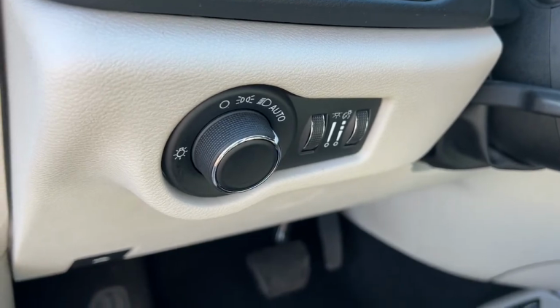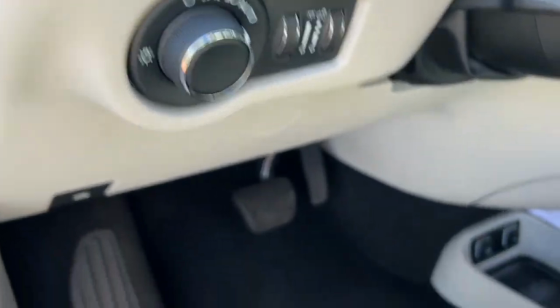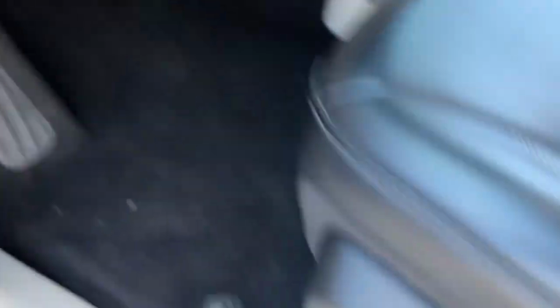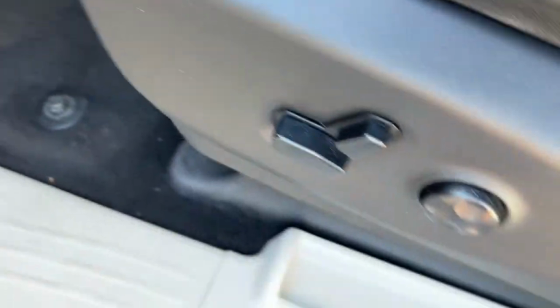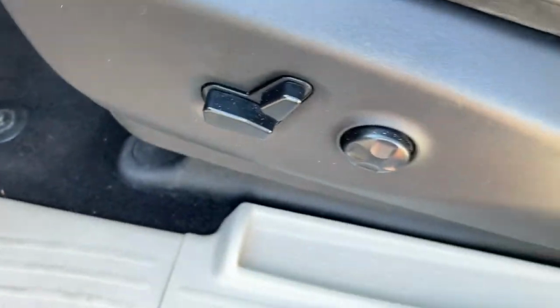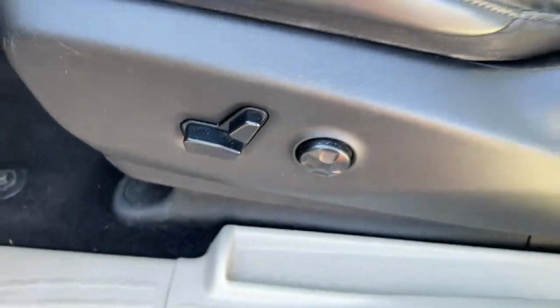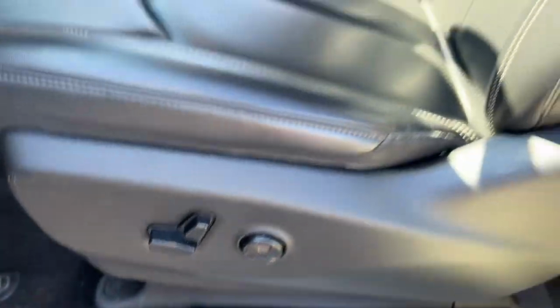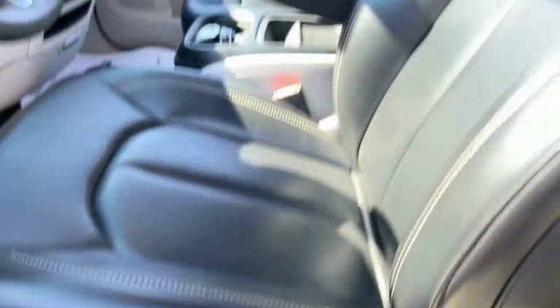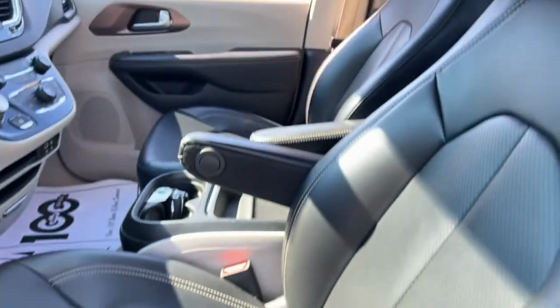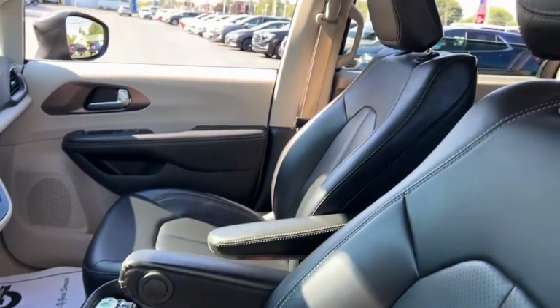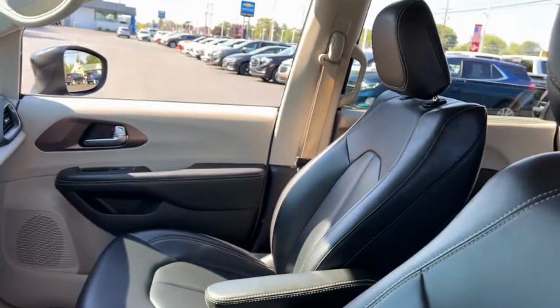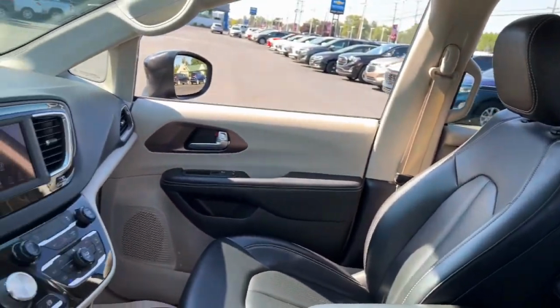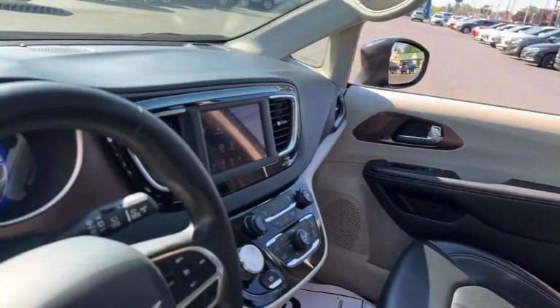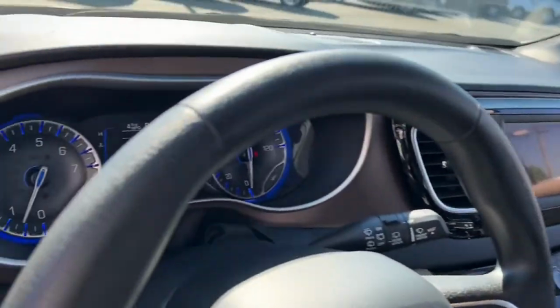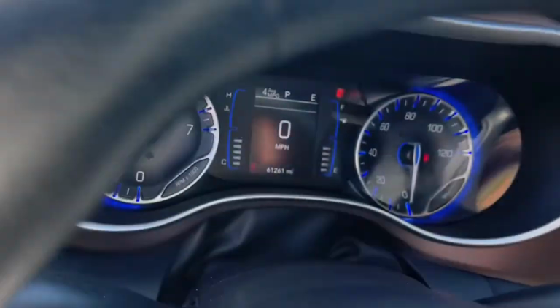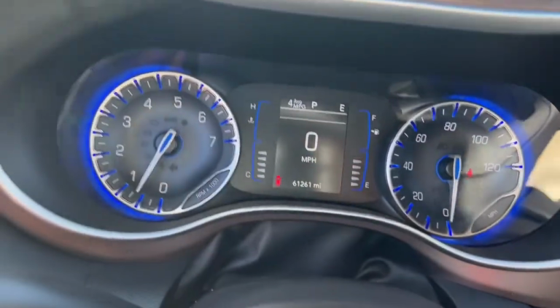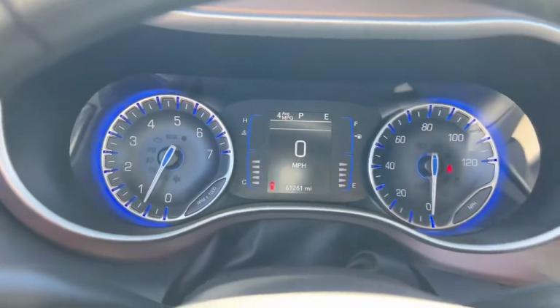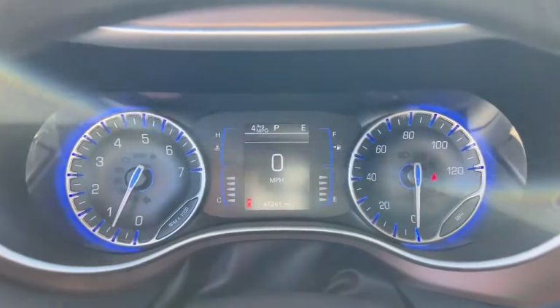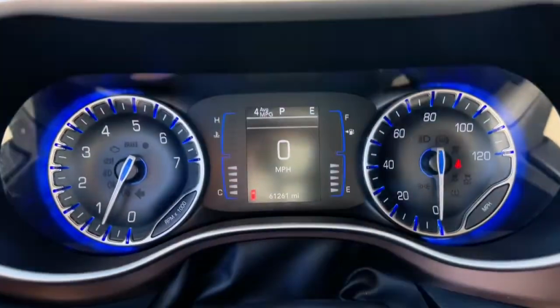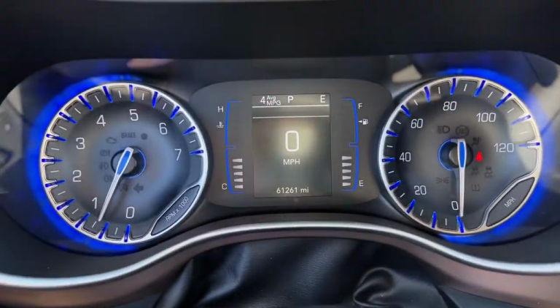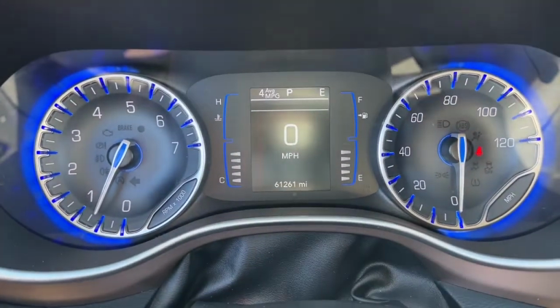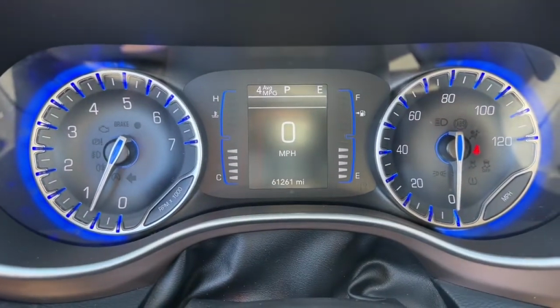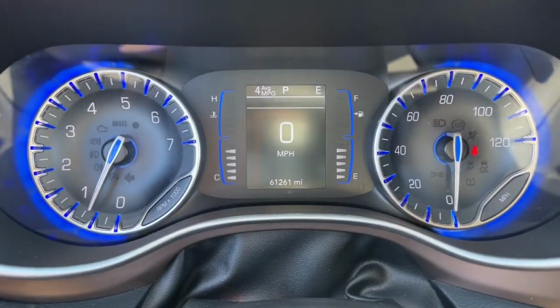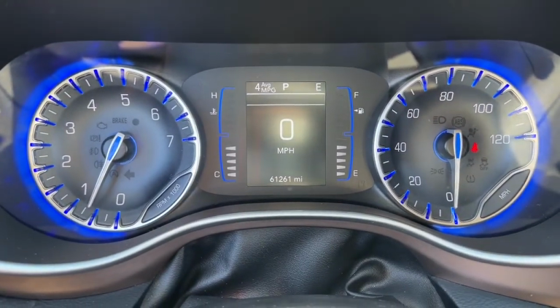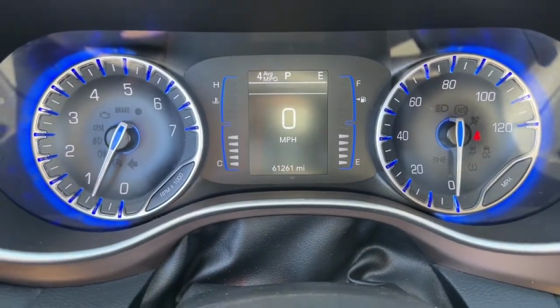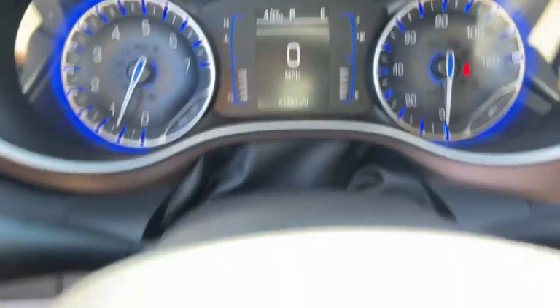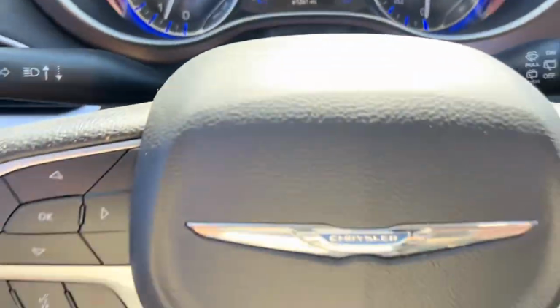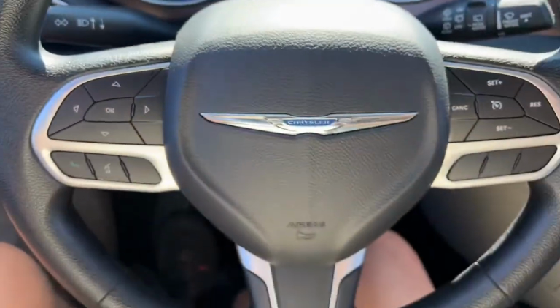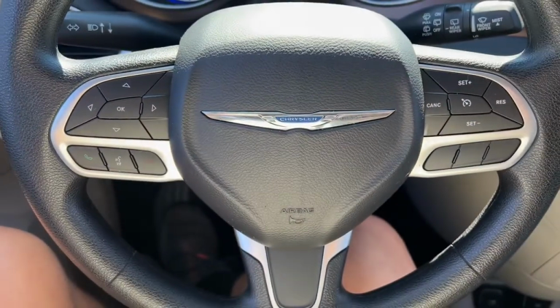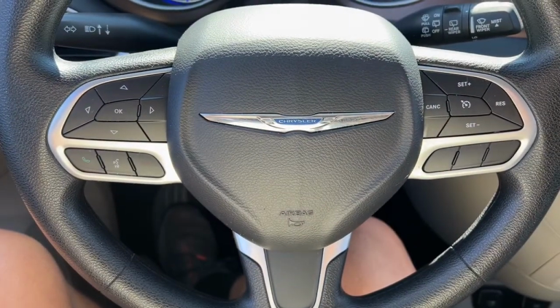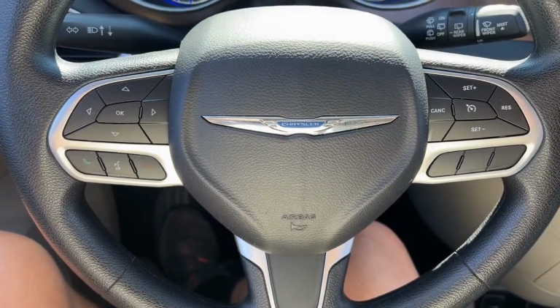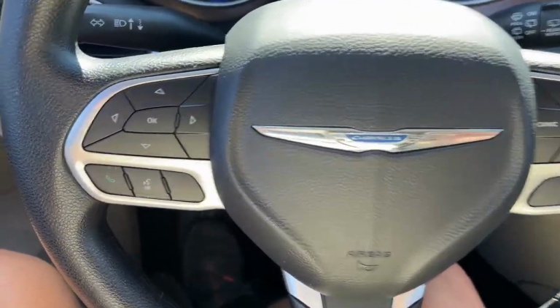Packed with amenities and practical storage solutions, this expert people hauler is ready to take you places. The following are some of this vehicle's highlighted options.